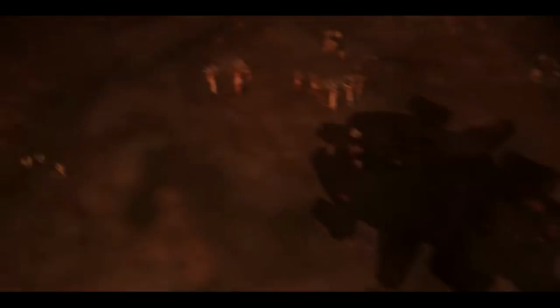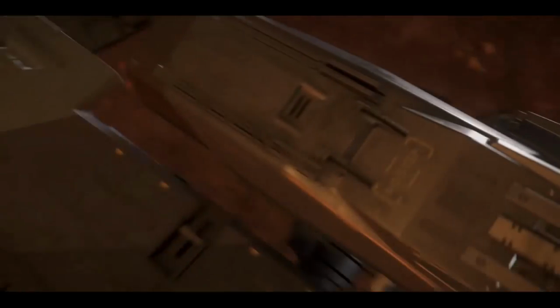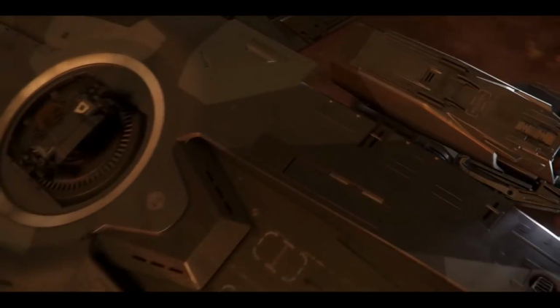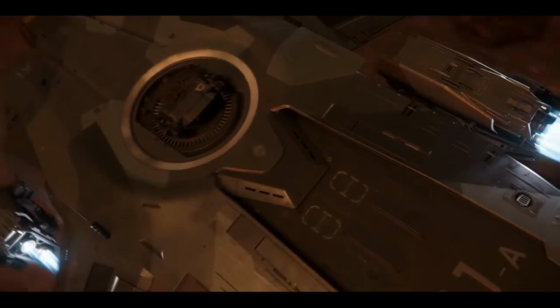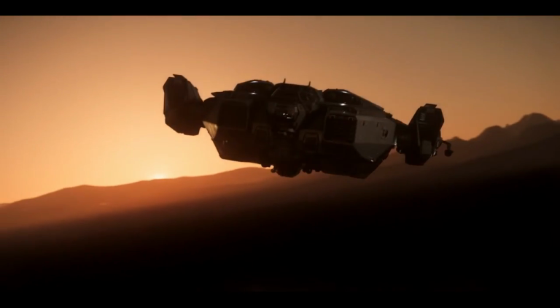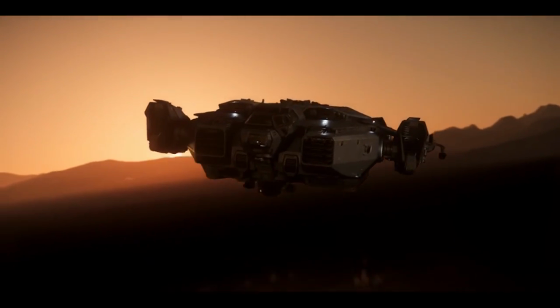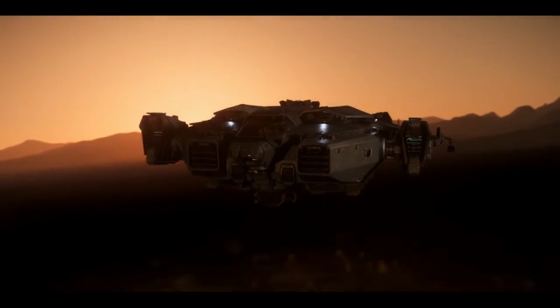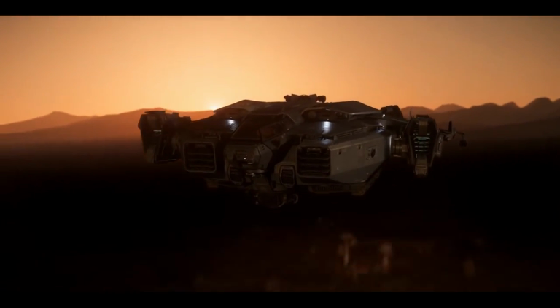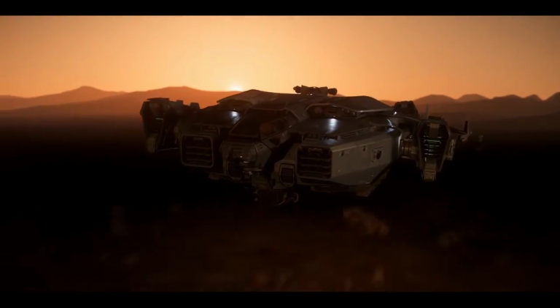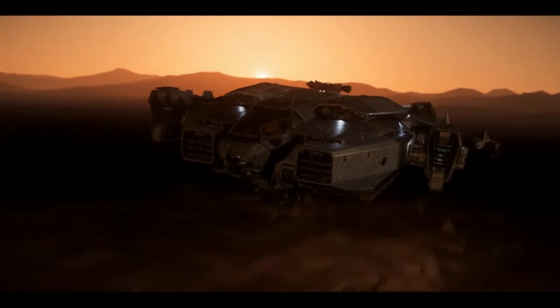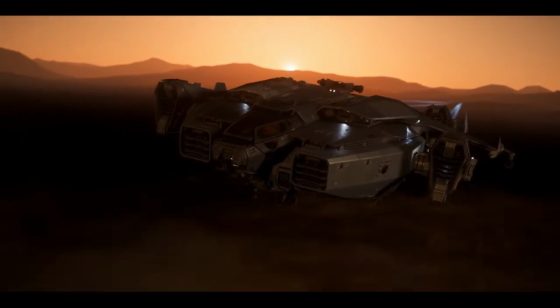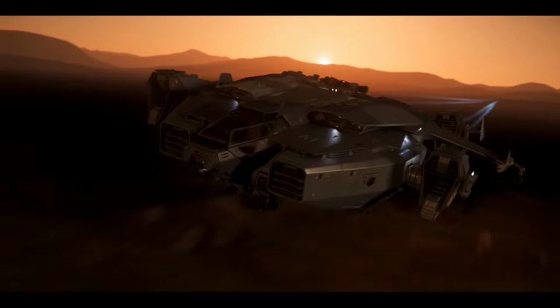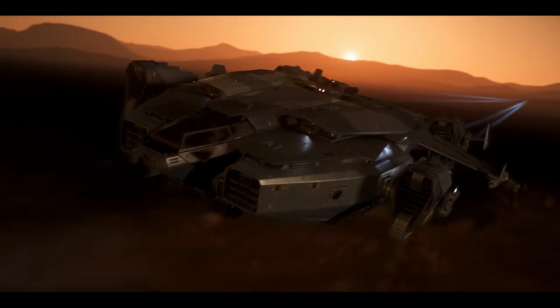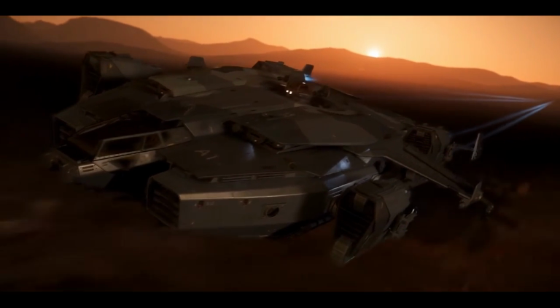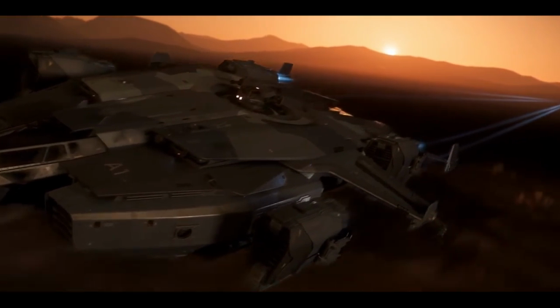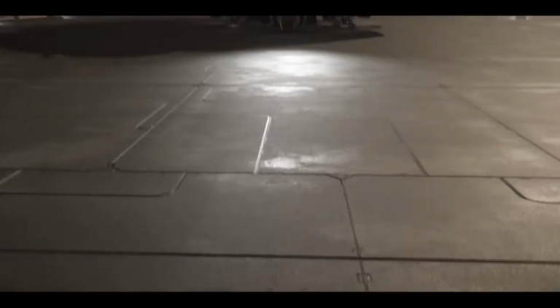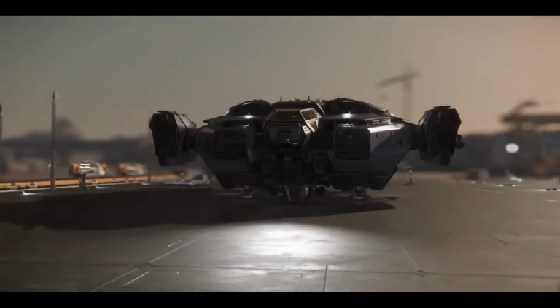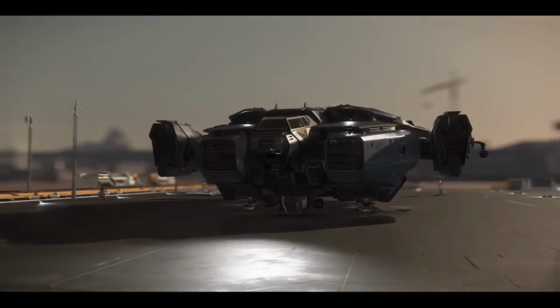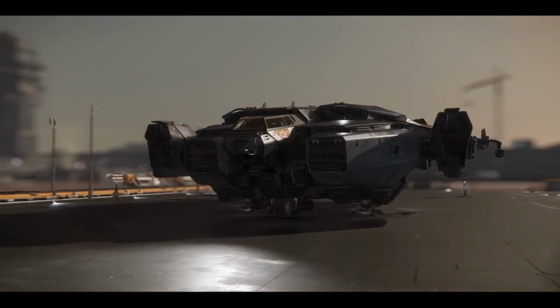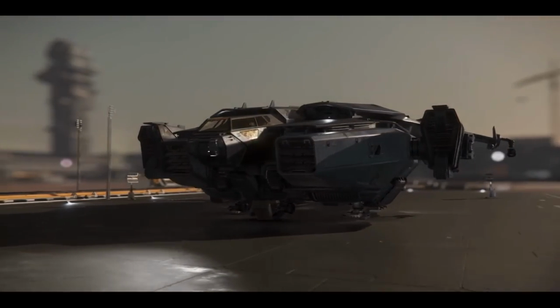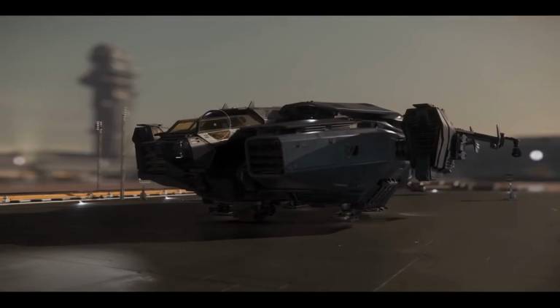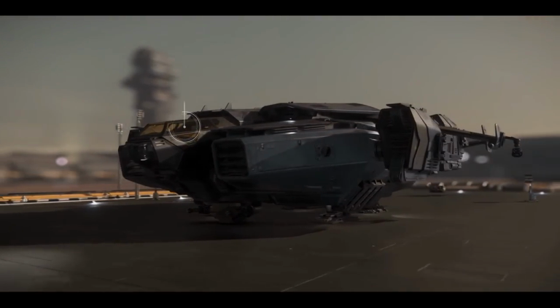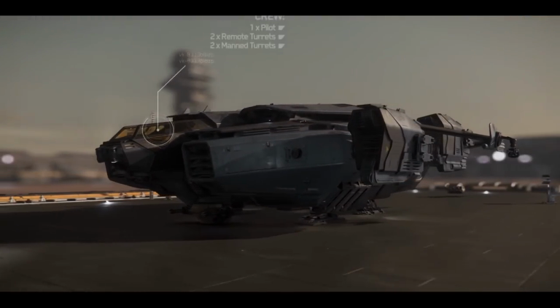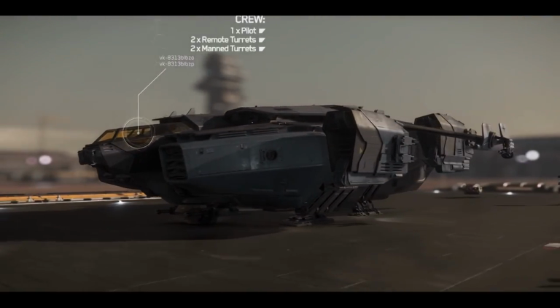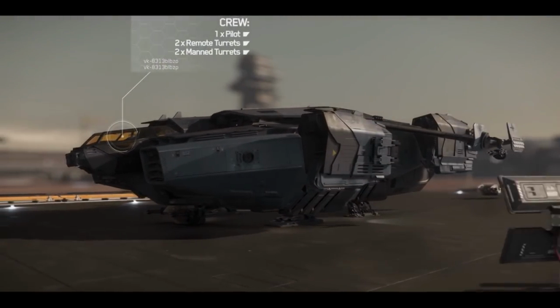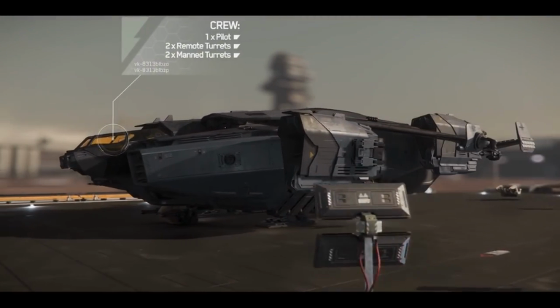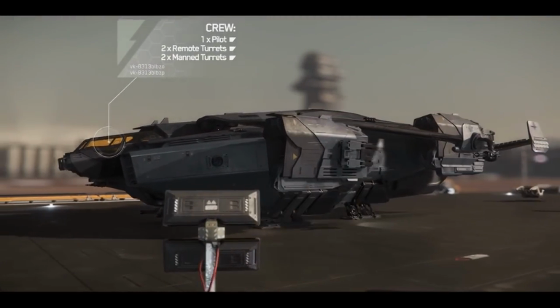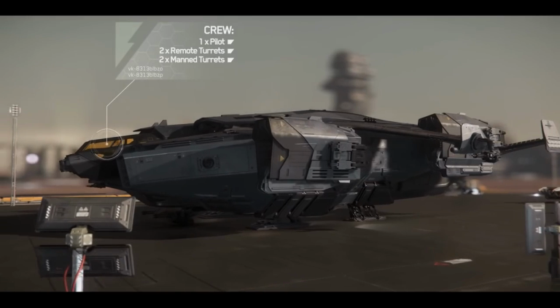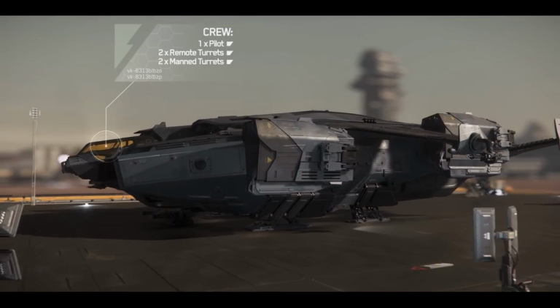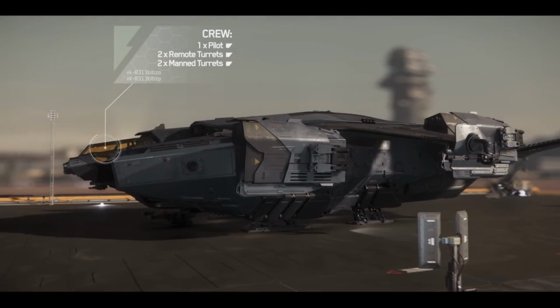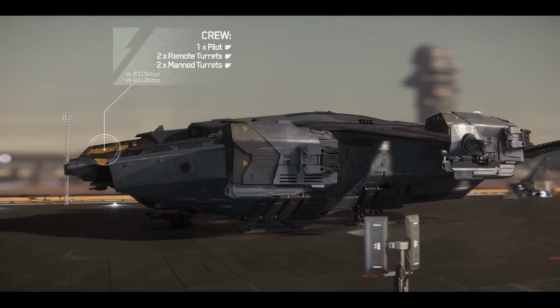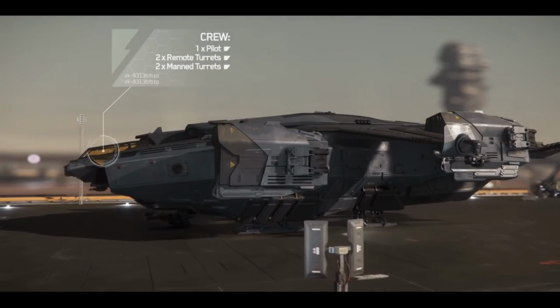Get ready for the next generation of warfare with Anvil's Valkyrie Dropship. This multi-role weapon platform is designed to get personnel in and out of the hottest combat zones.